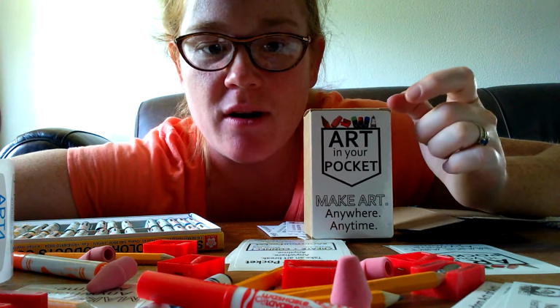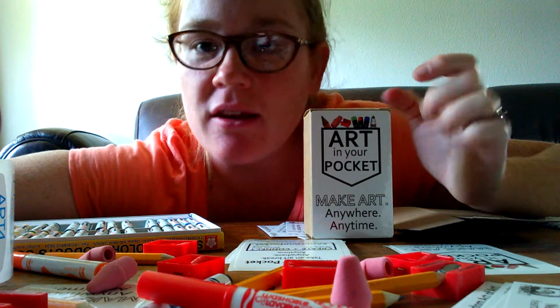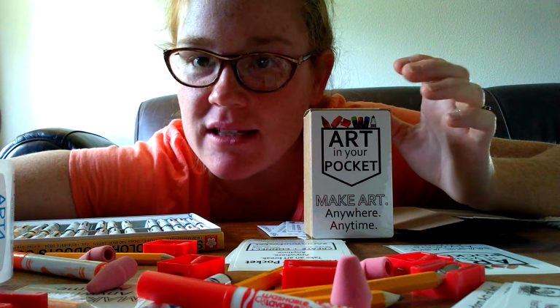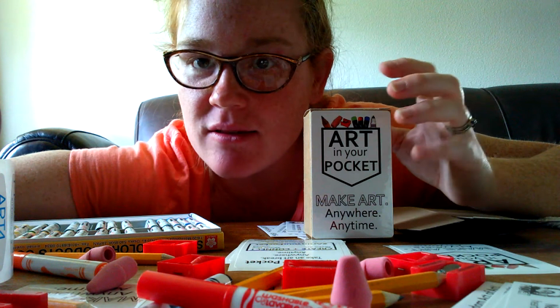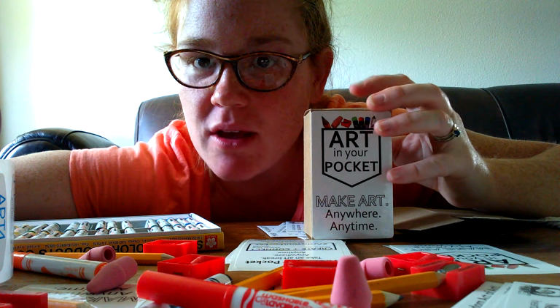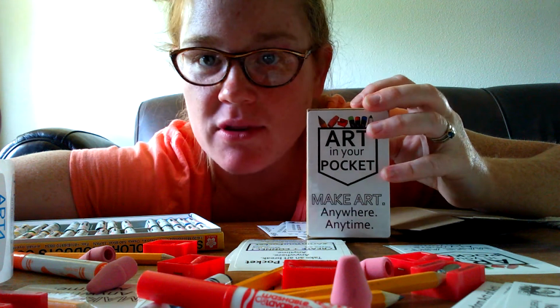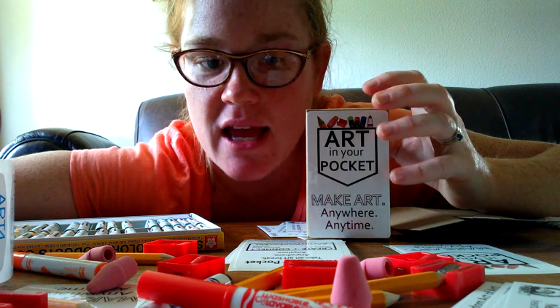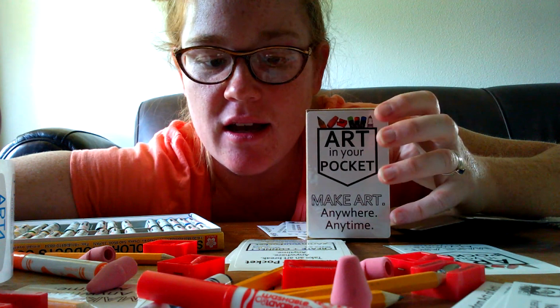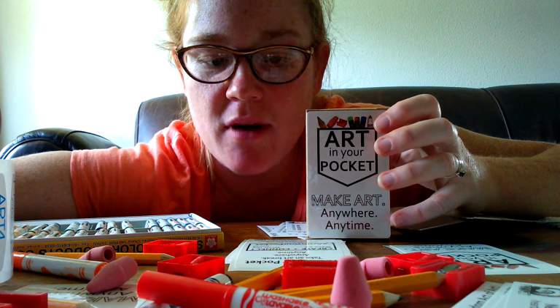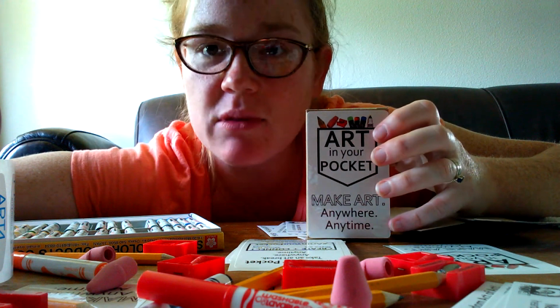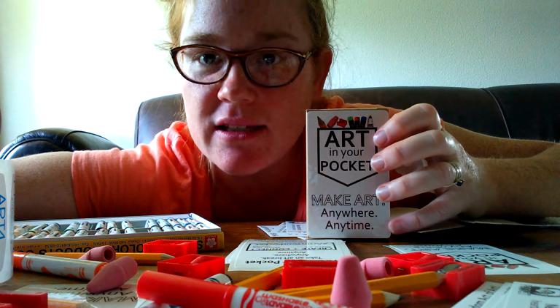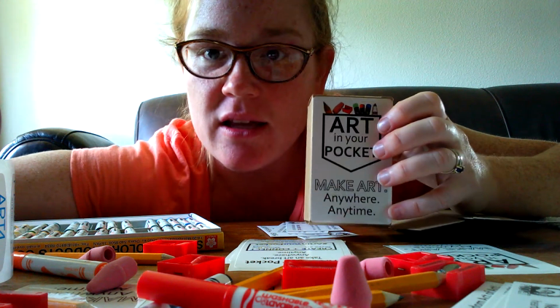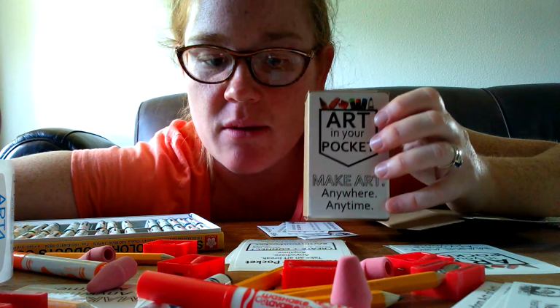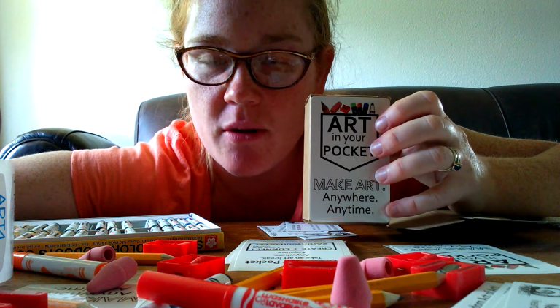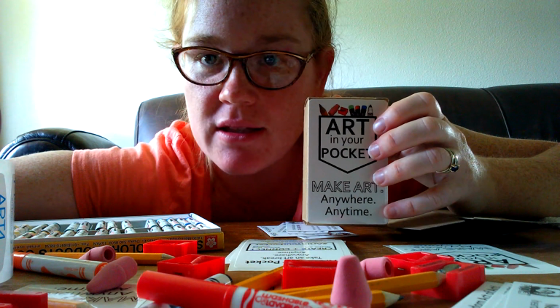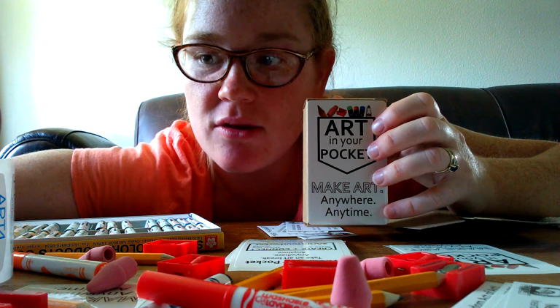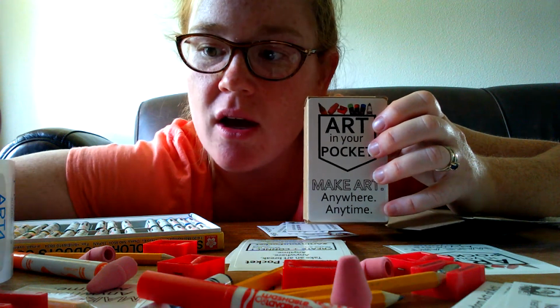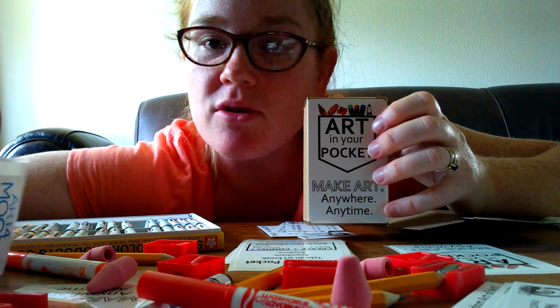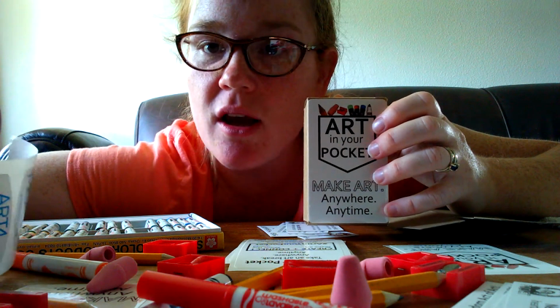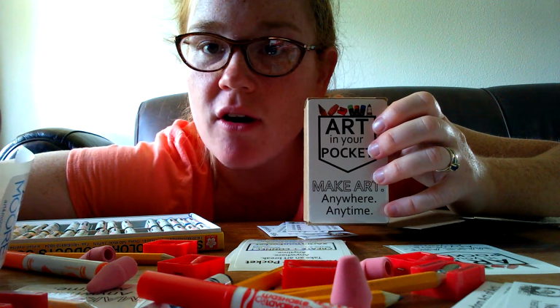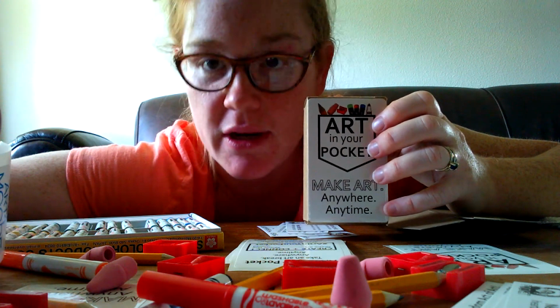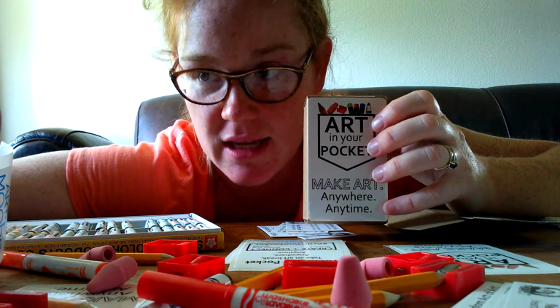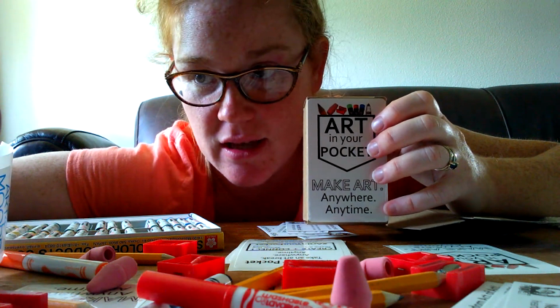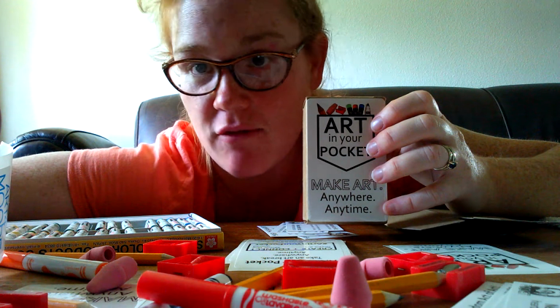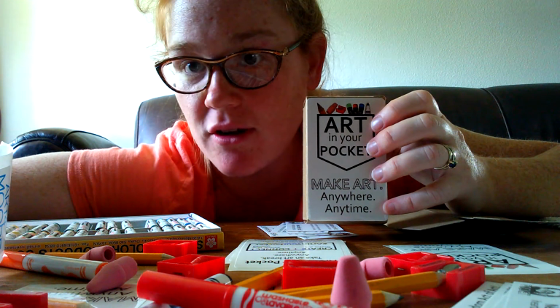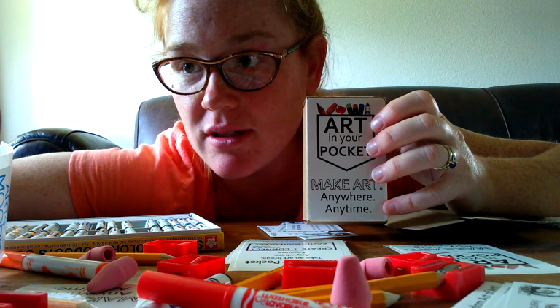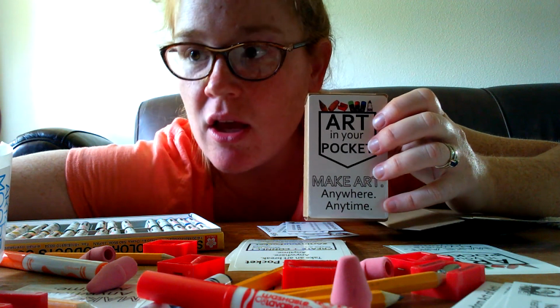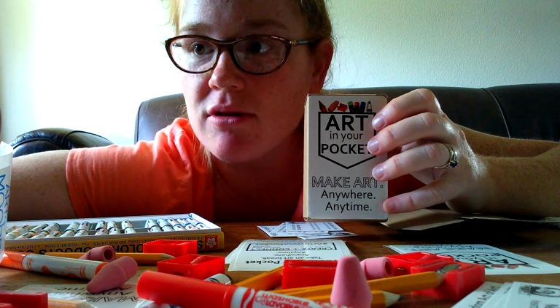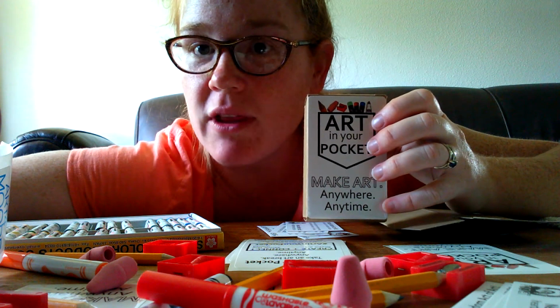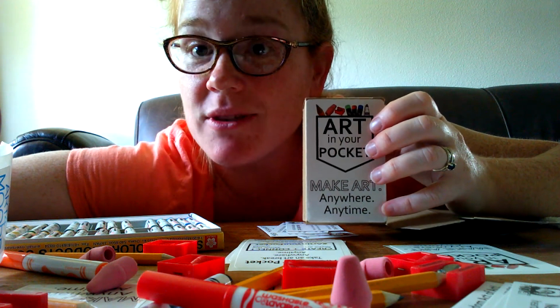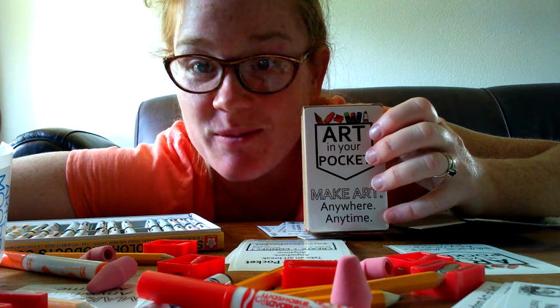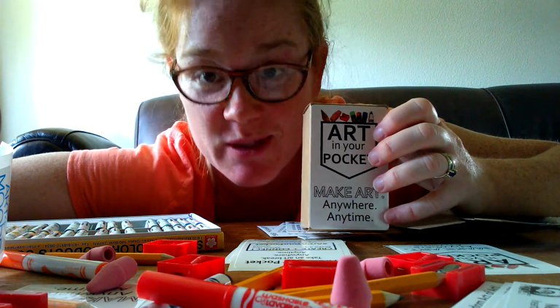Within the United States, we are able to send art supplies to assemble Art in Your Pockets to a majority of our Art Break Day sites and our volunteer hosts, those who are willing to assemble them themselves.